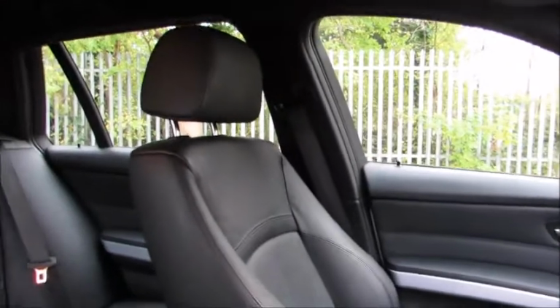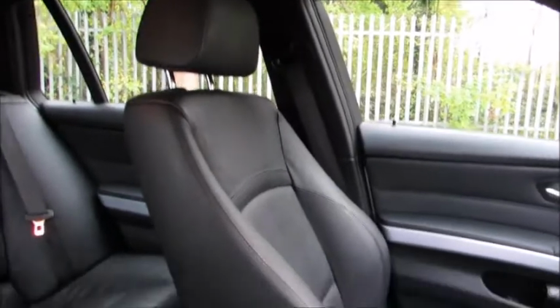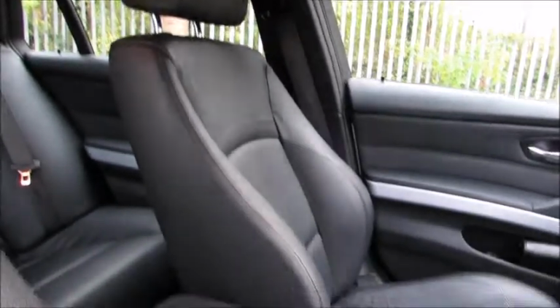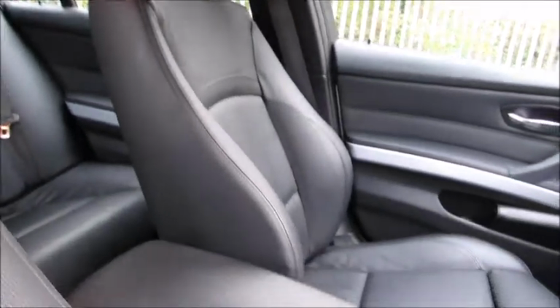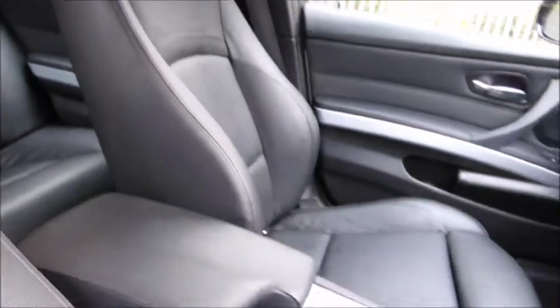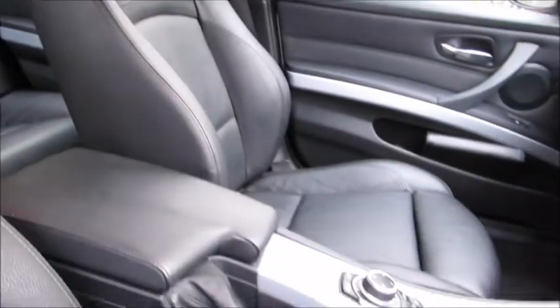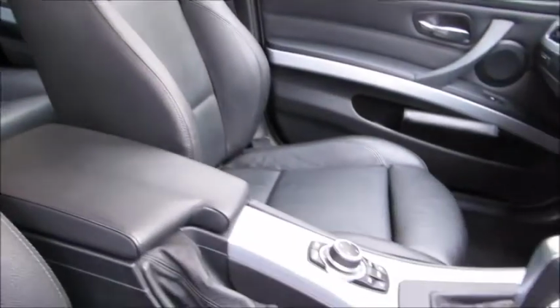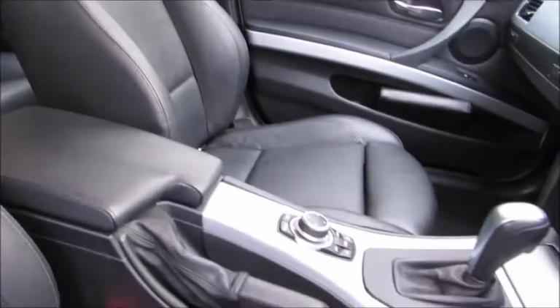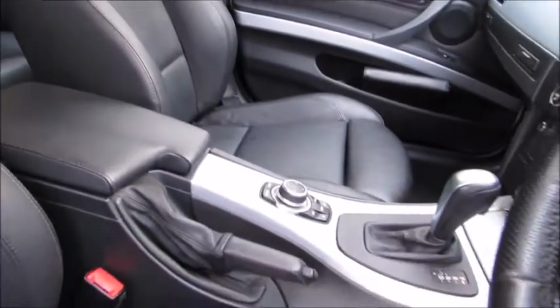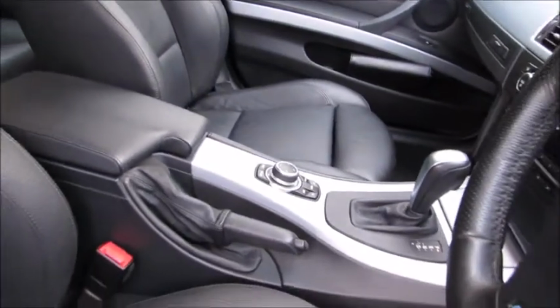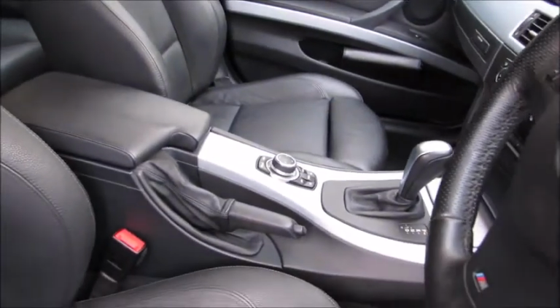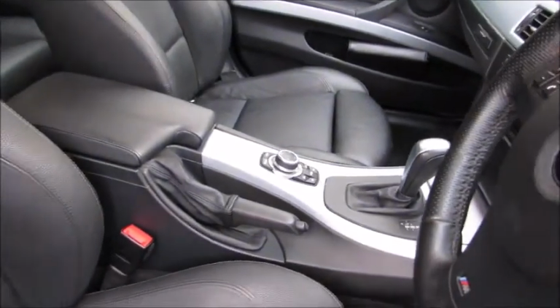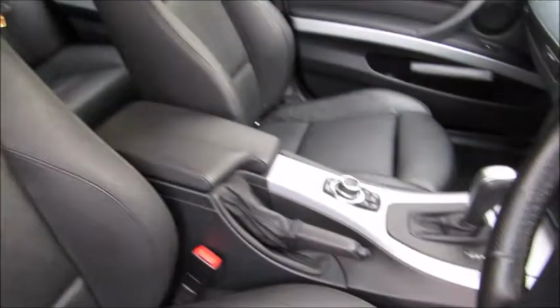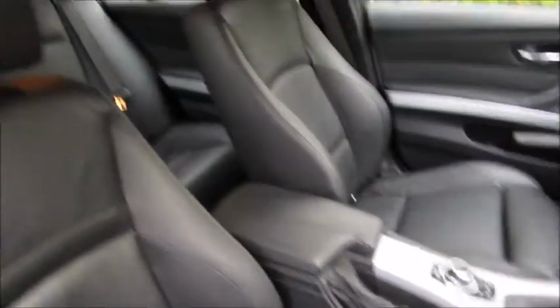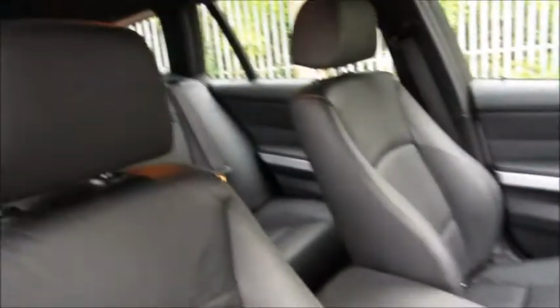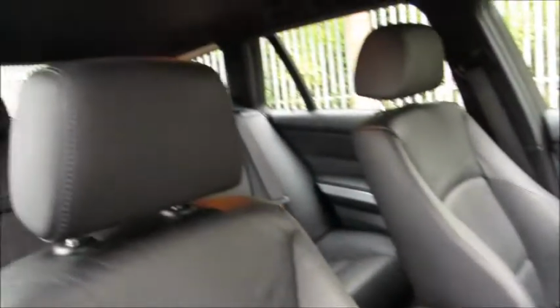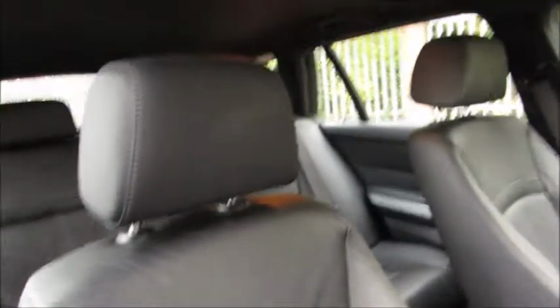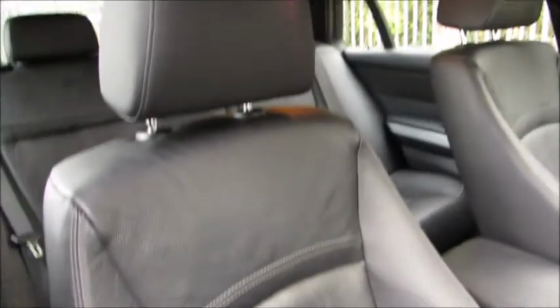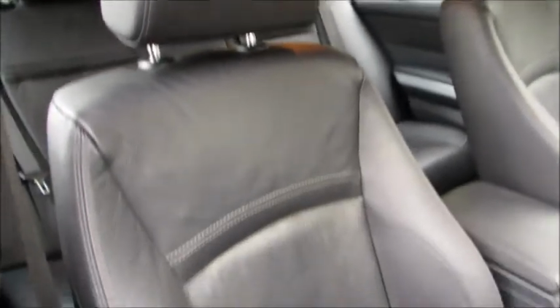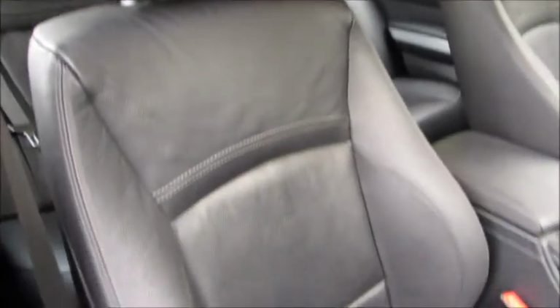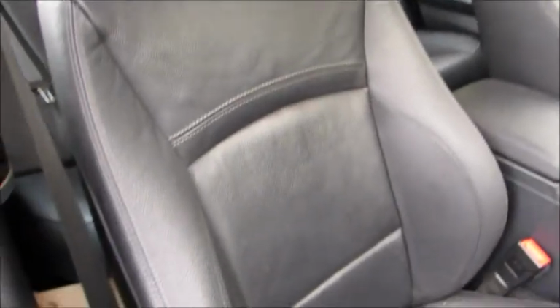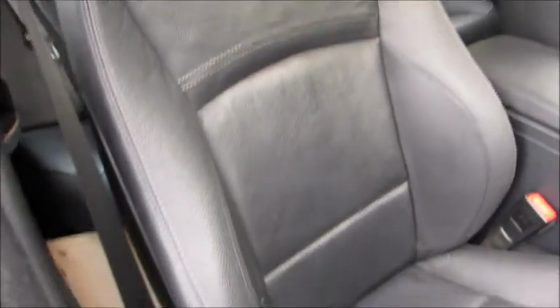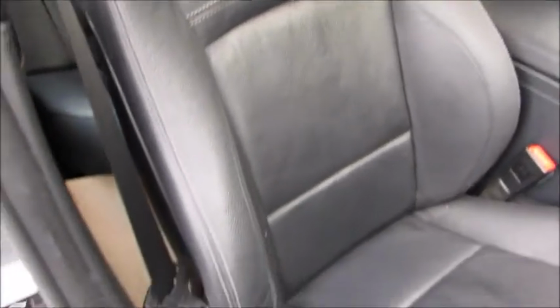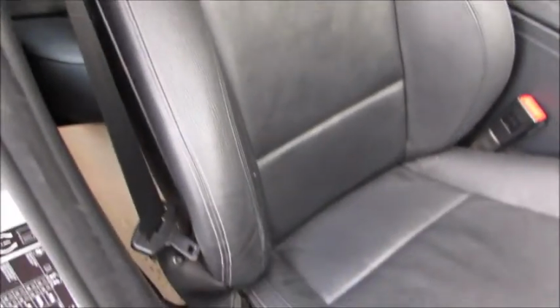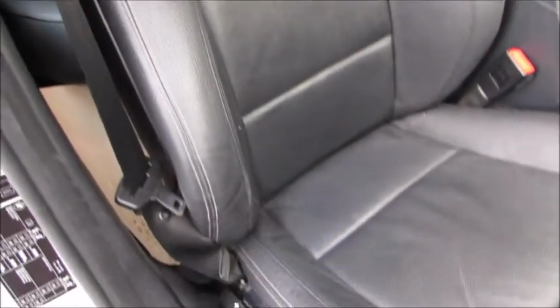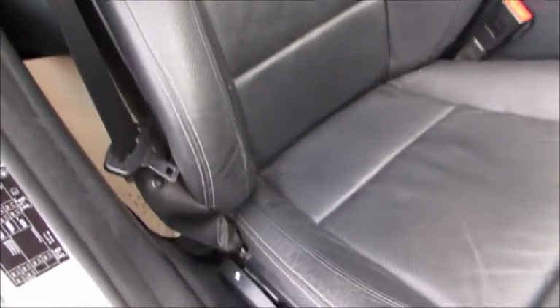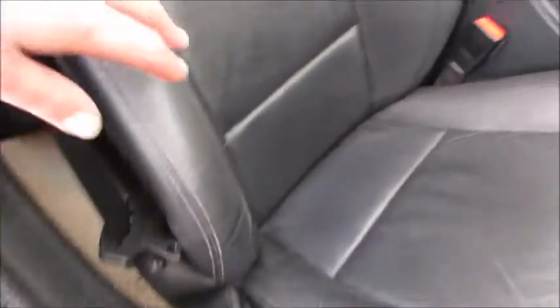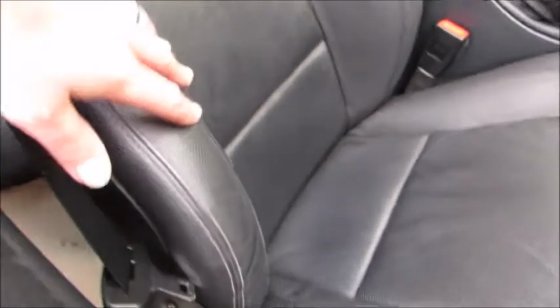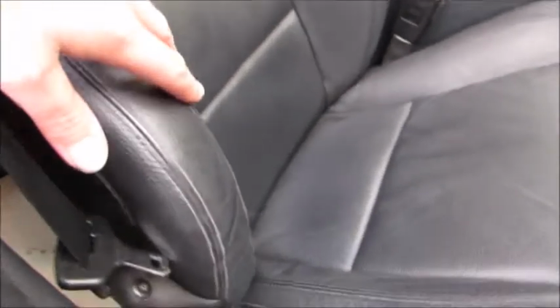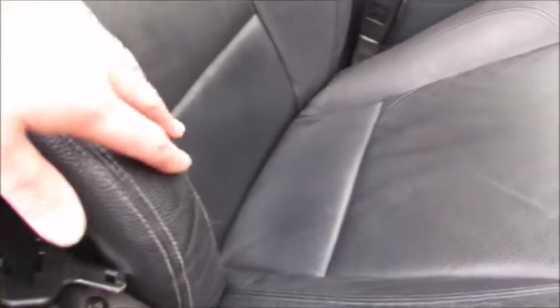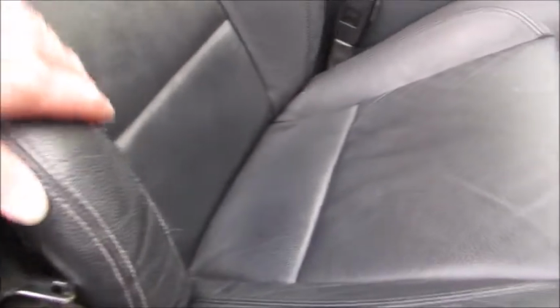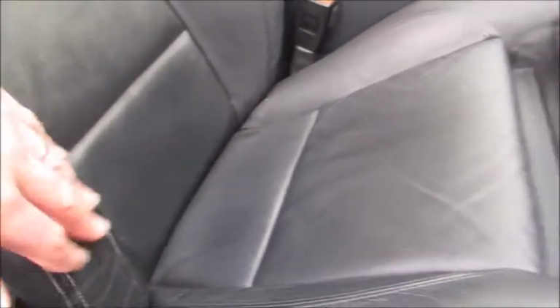Jumping inside, you can see the condition of the leather in the front is very, very good. The driver's seat has very, very little wear to any of the bolsters — very good indeed, in fact.